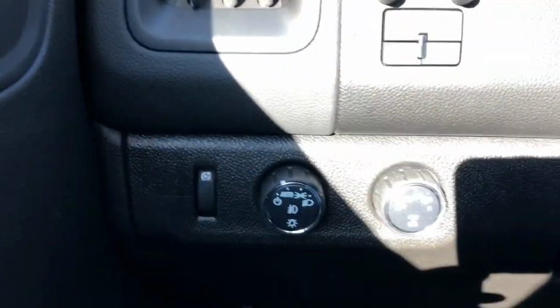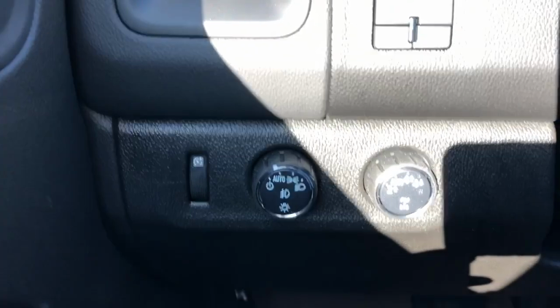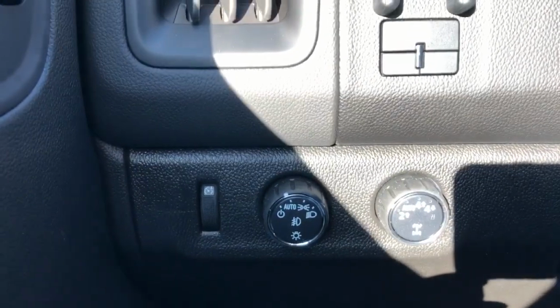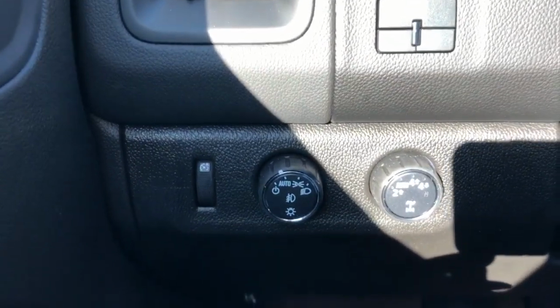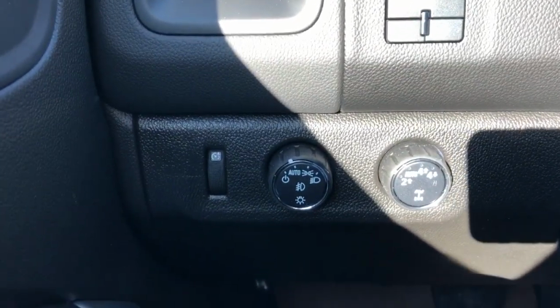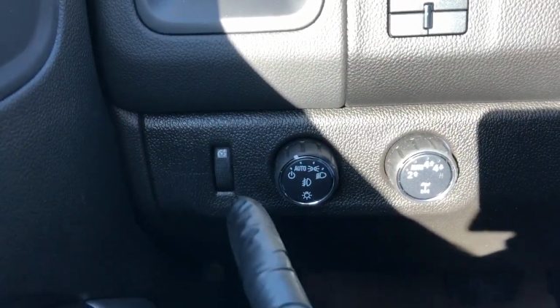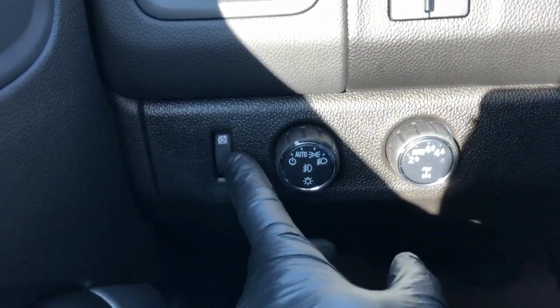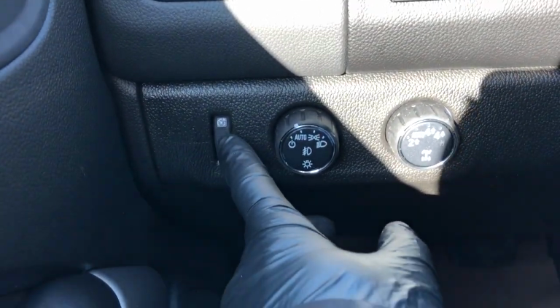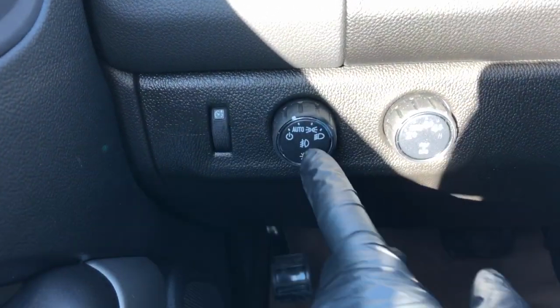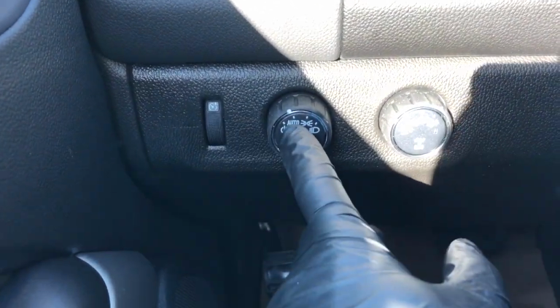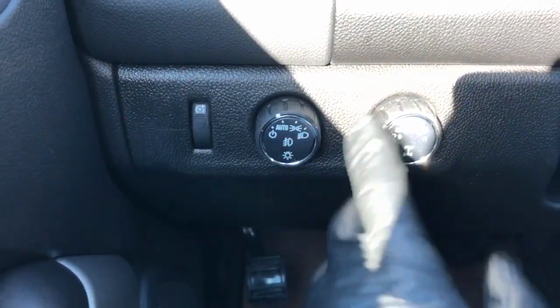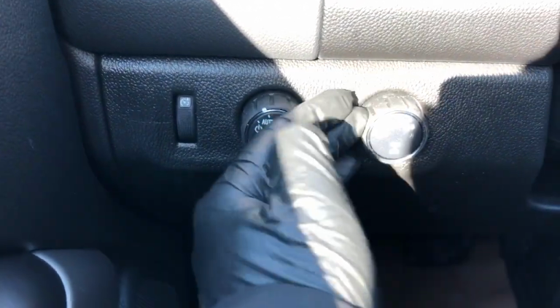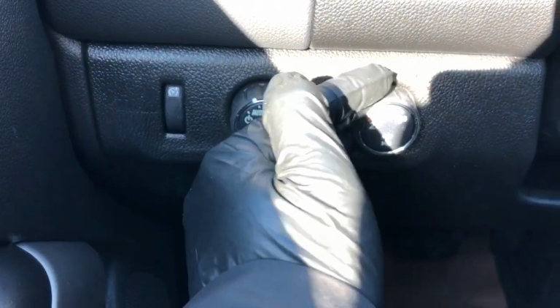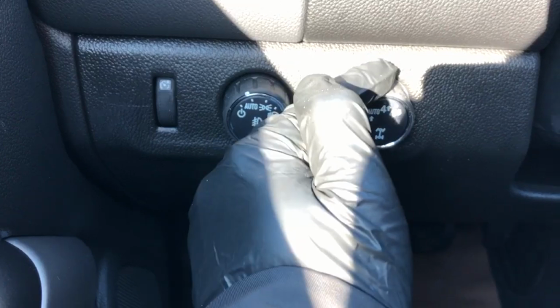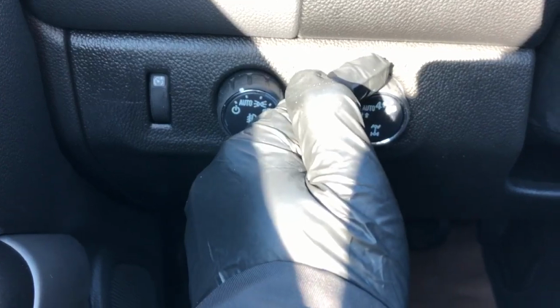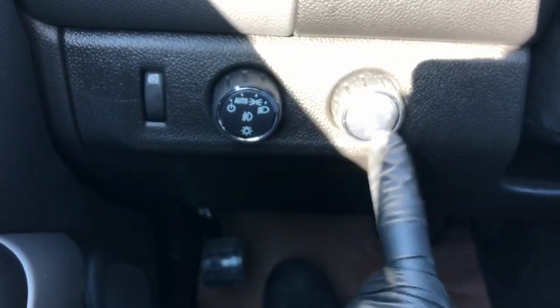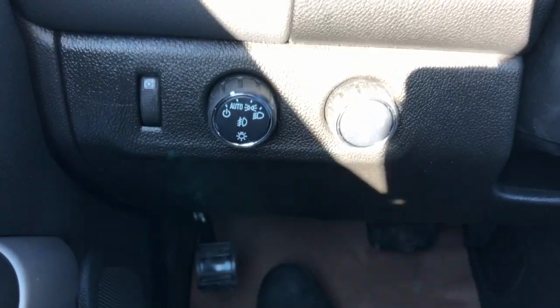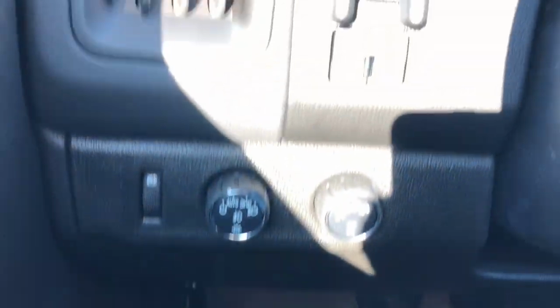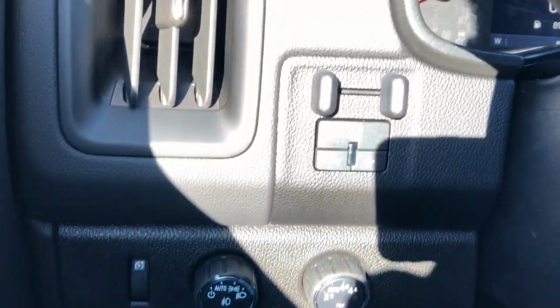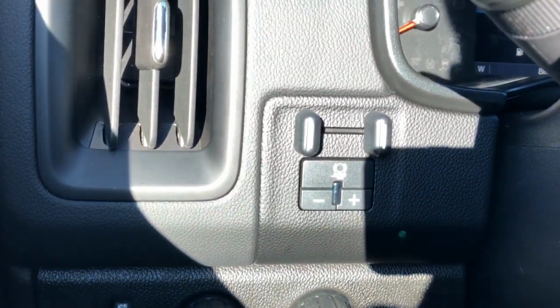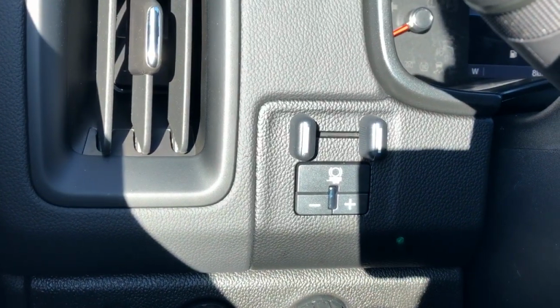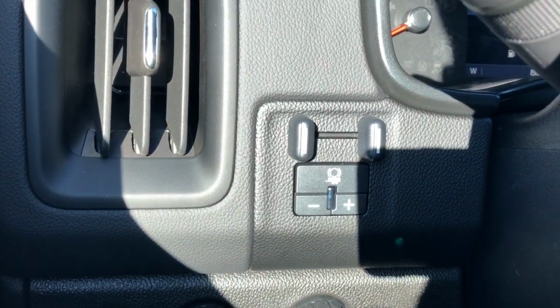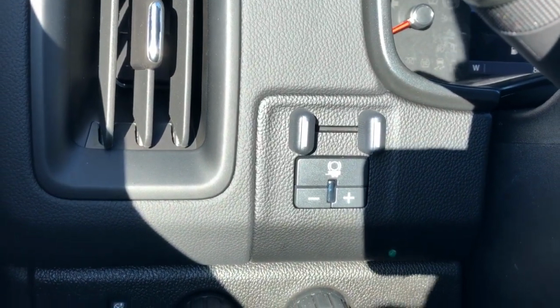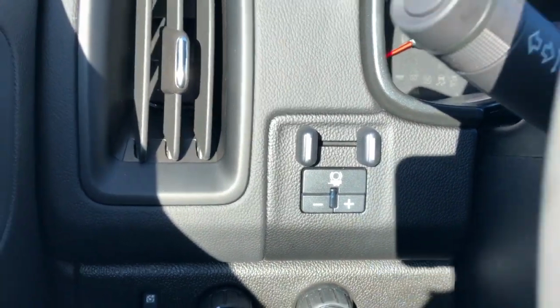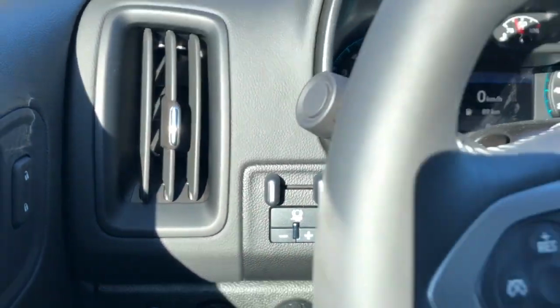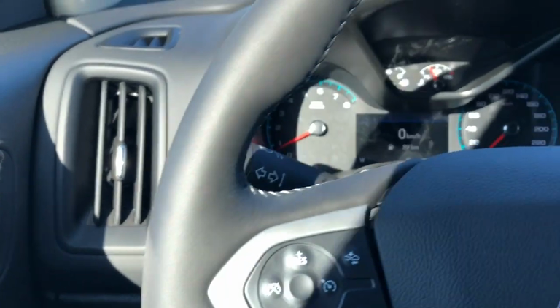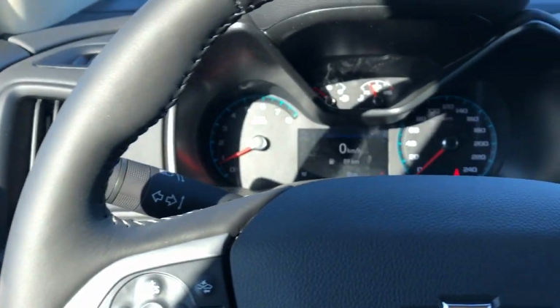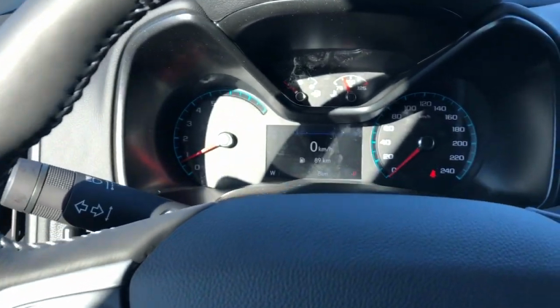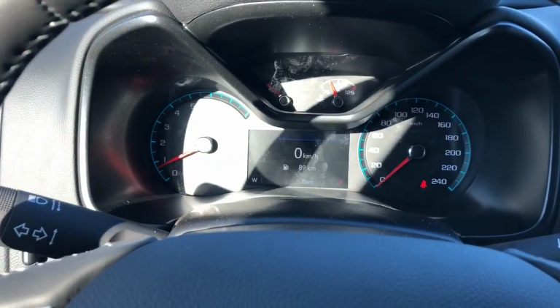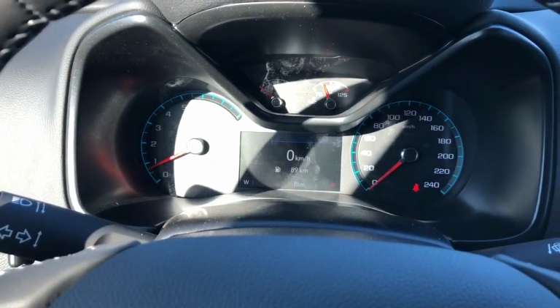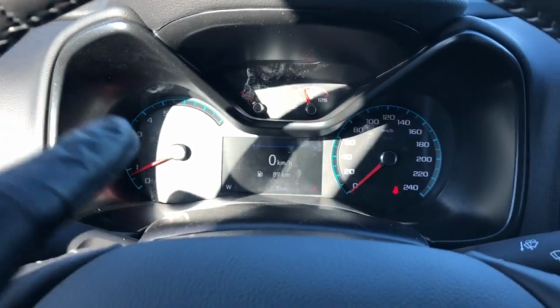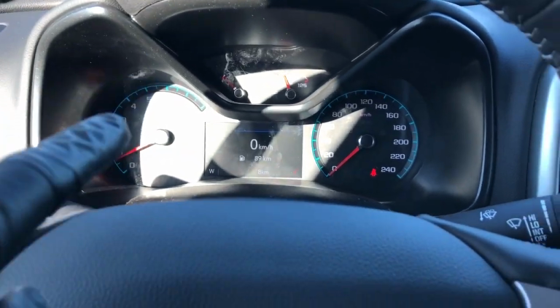To the left of the steering wheel we have our interior lighting dimmer switch, daytime running lights, as well as our four-wheel drive system. Above that we have our trailer brake and gauge cluster with the screen in the middle.